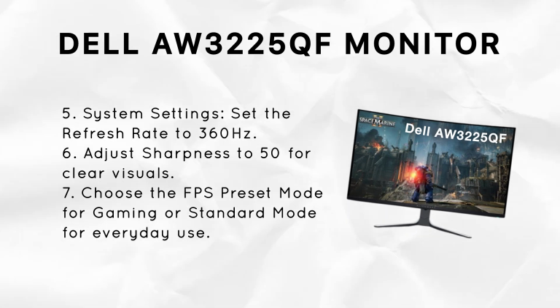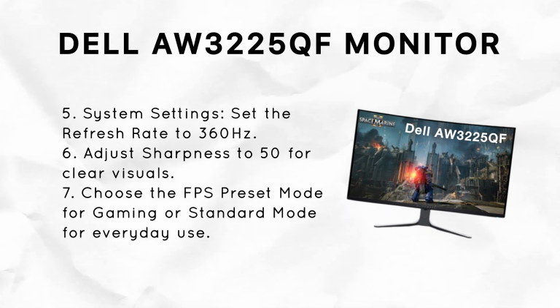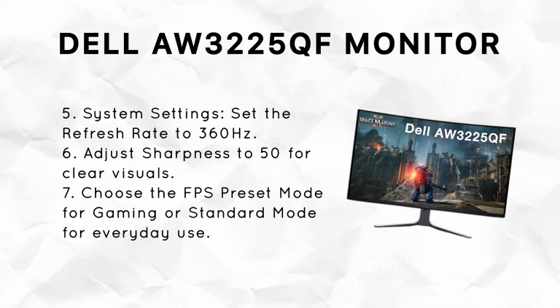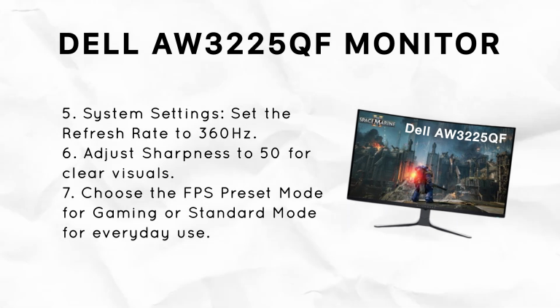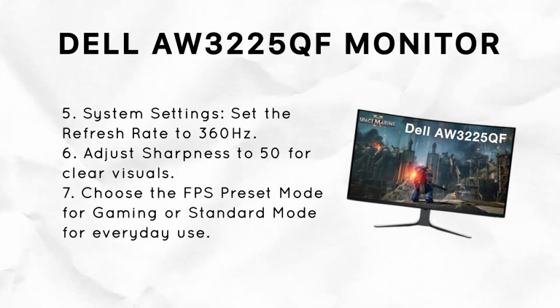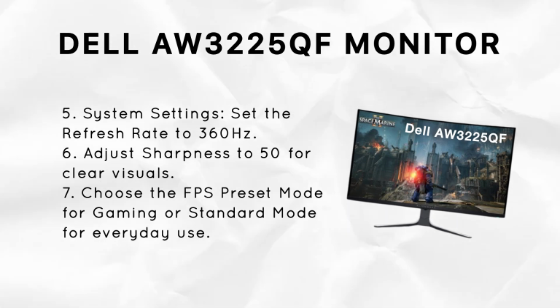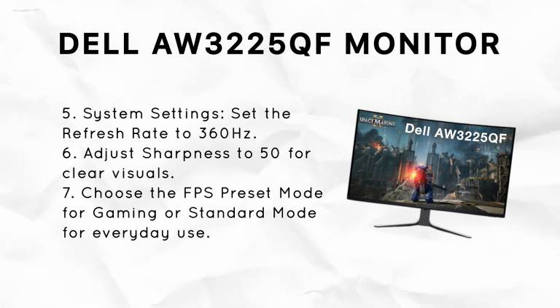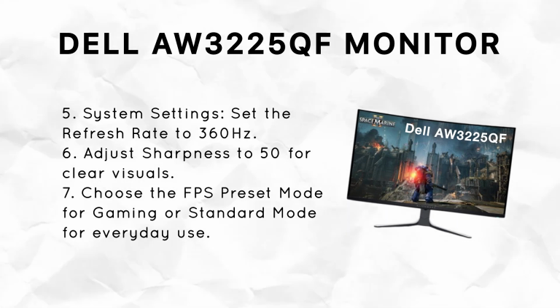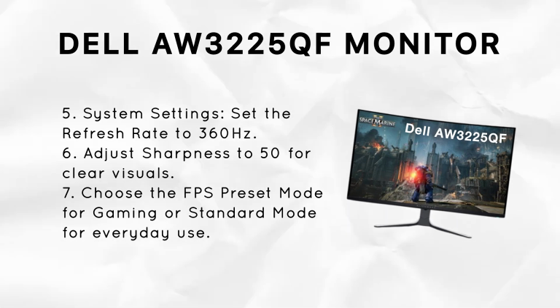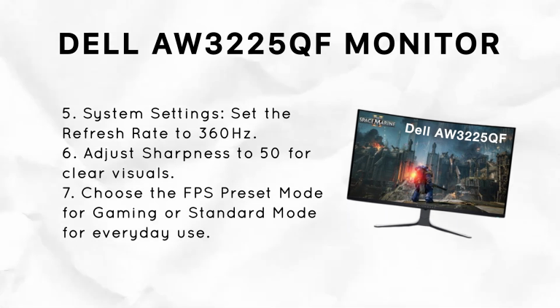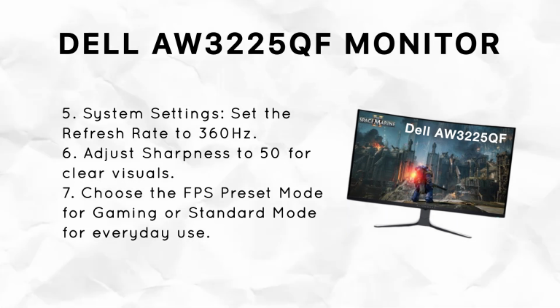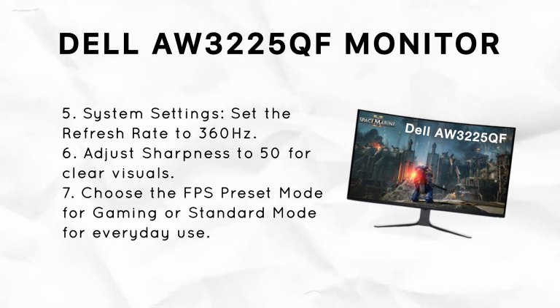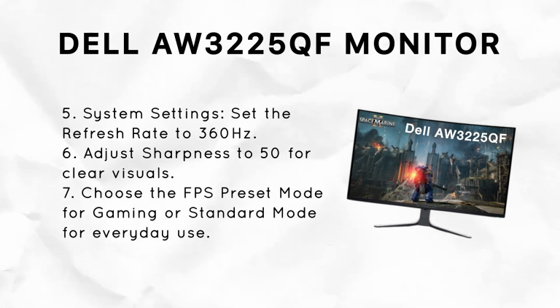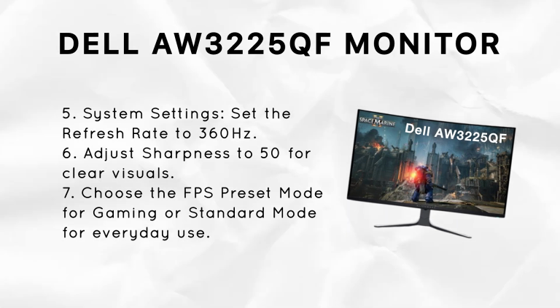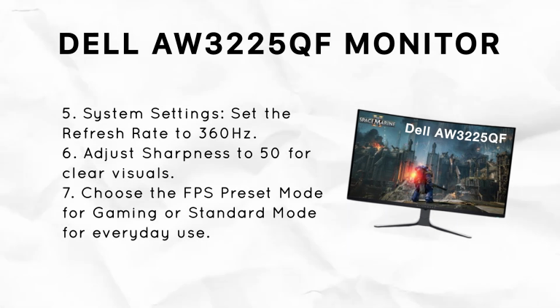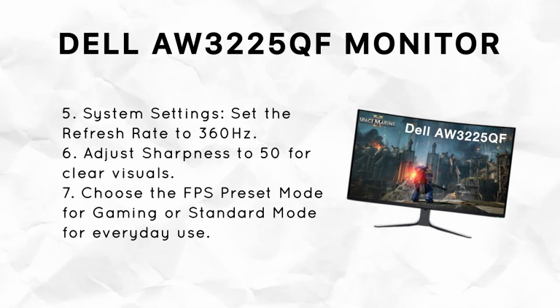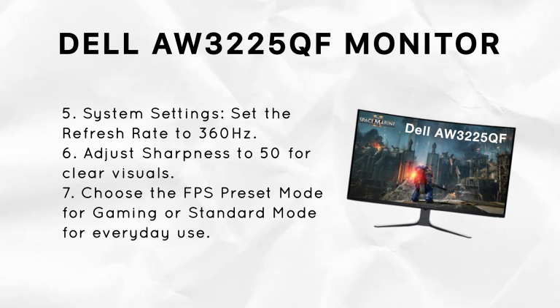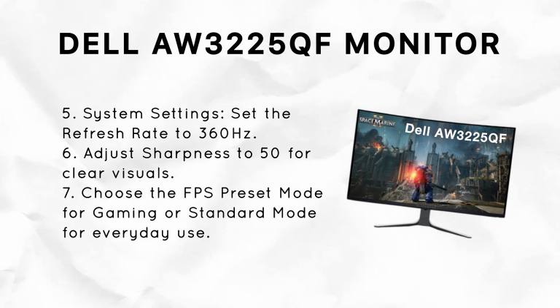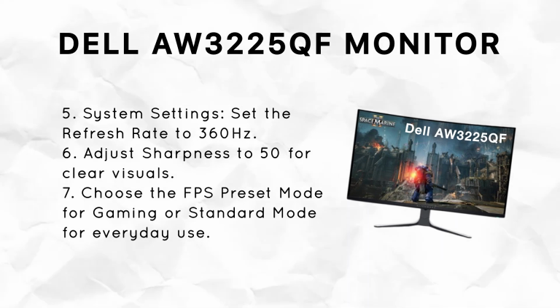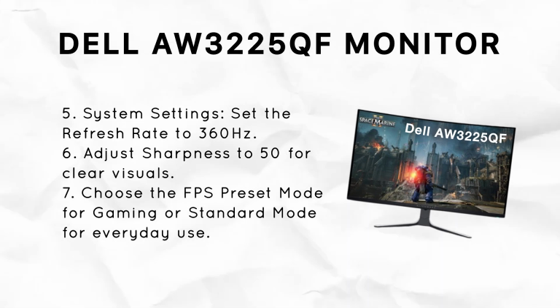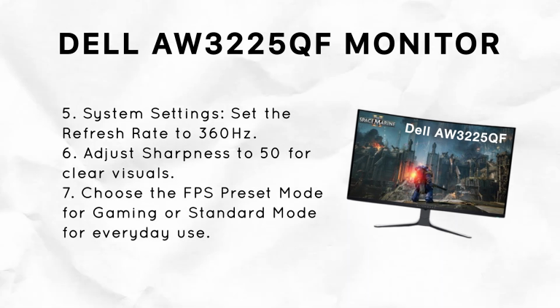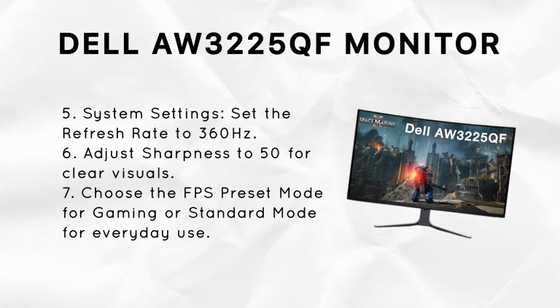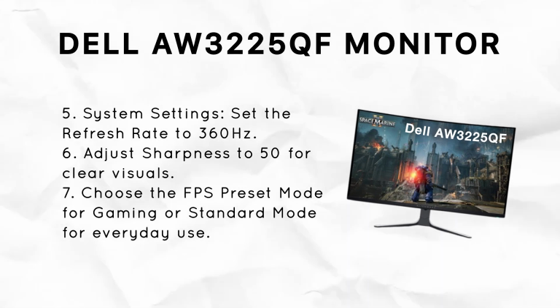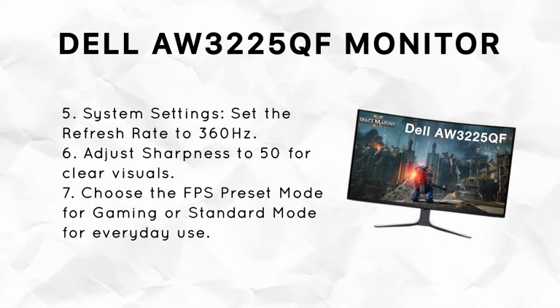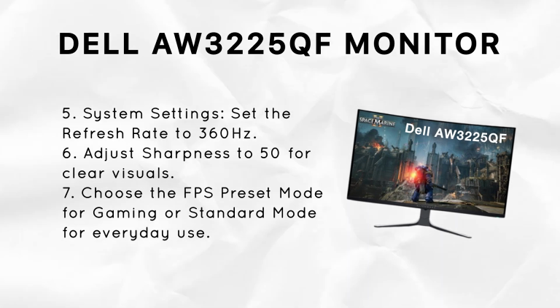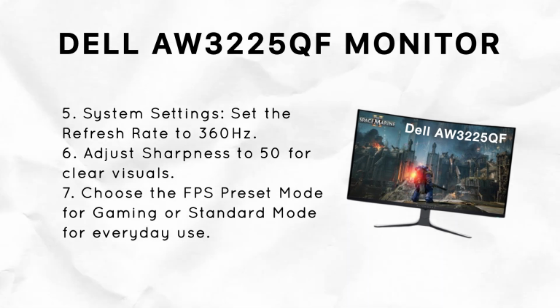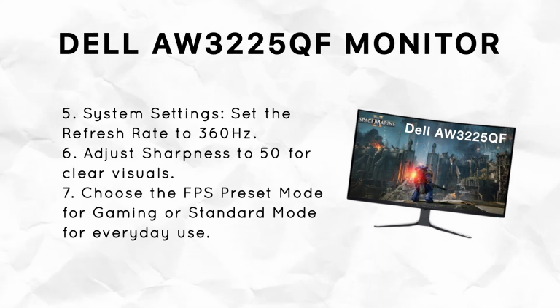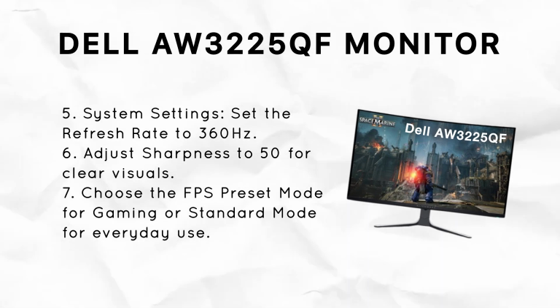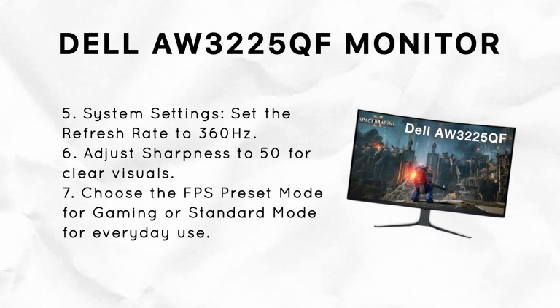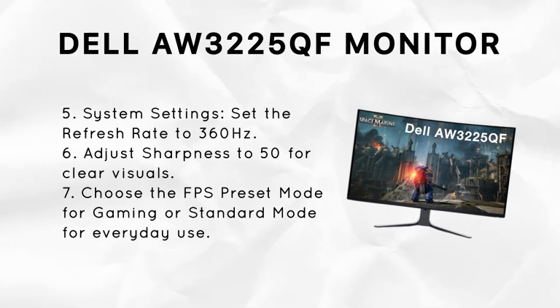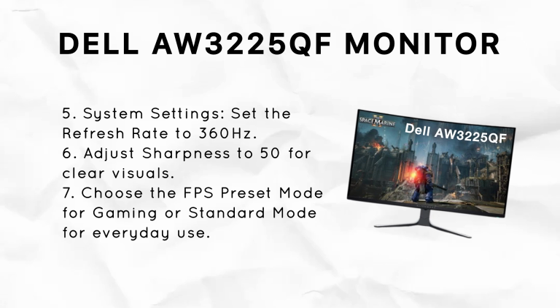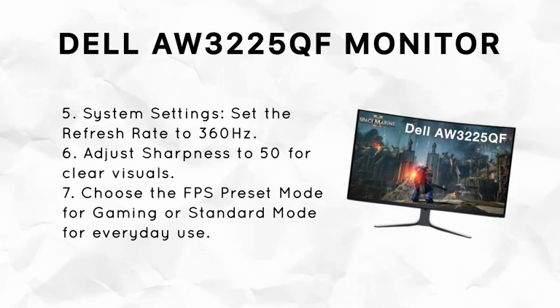For sharpness, set it to 50. And lastly, choose the right preset mode based on what you're doing. Use FPS mode for fast action games, or standard mode for everyday use and general gaming.